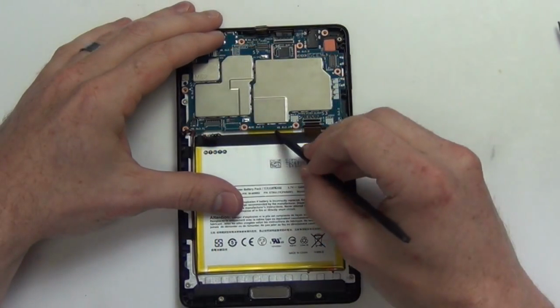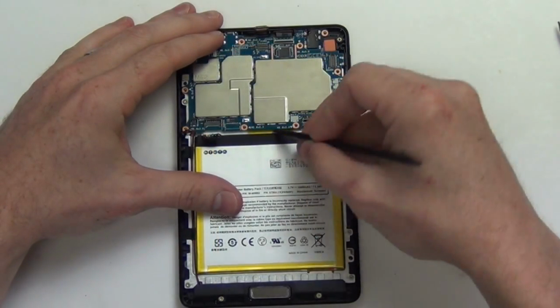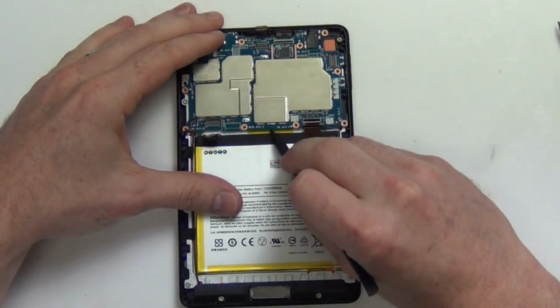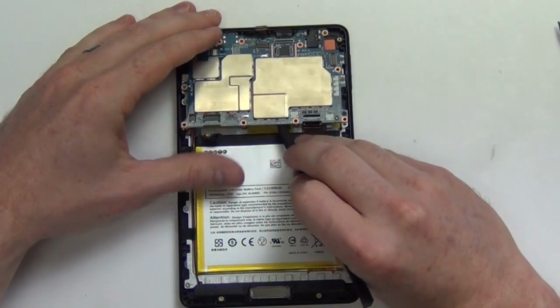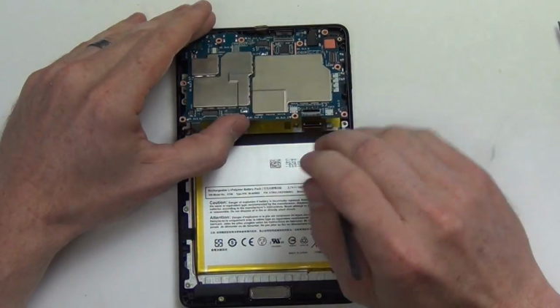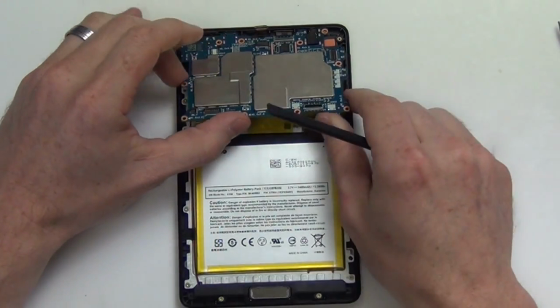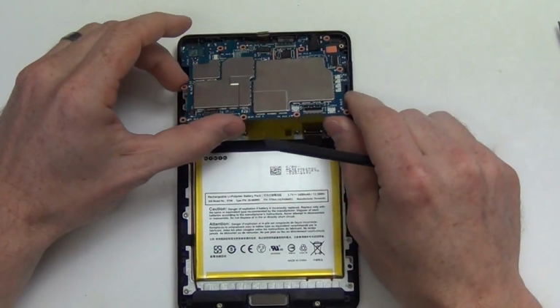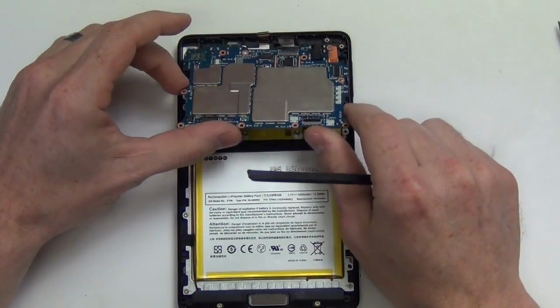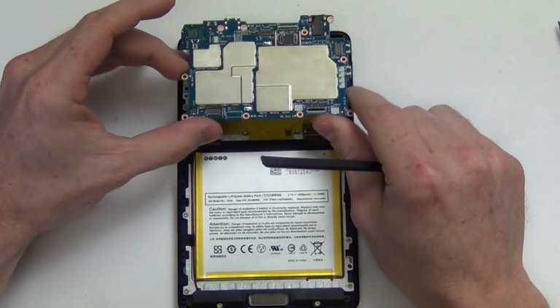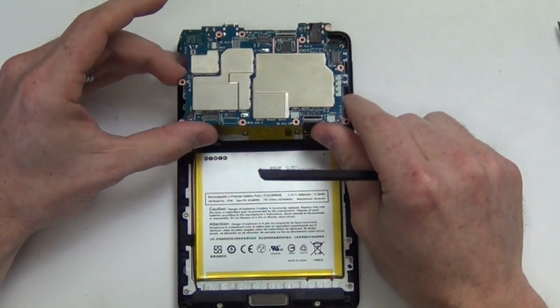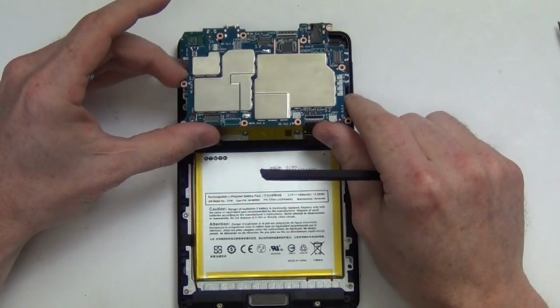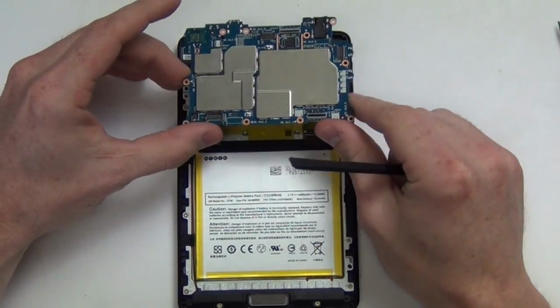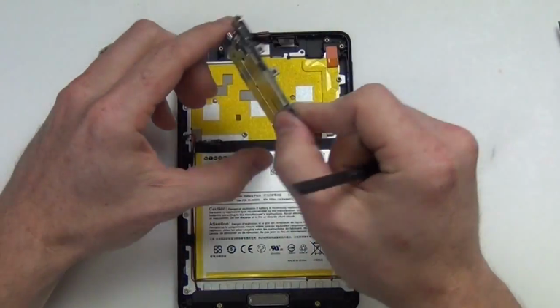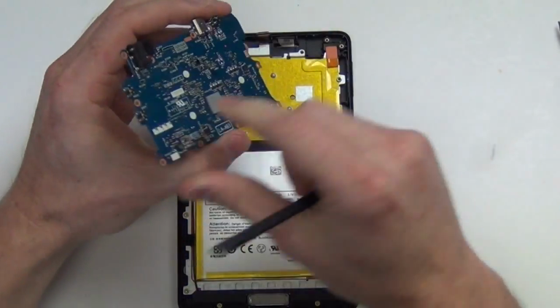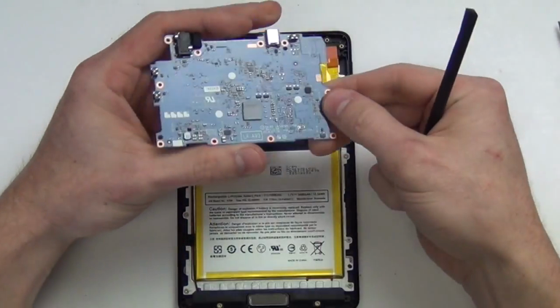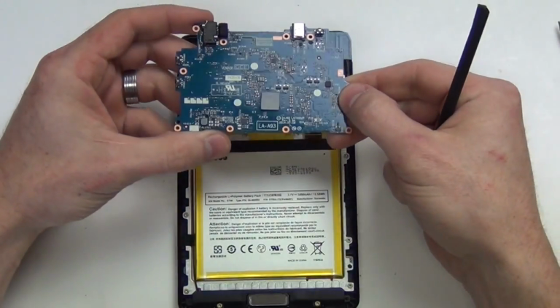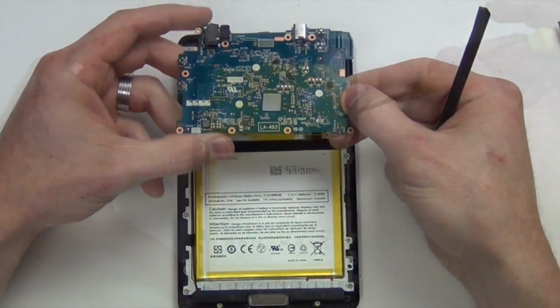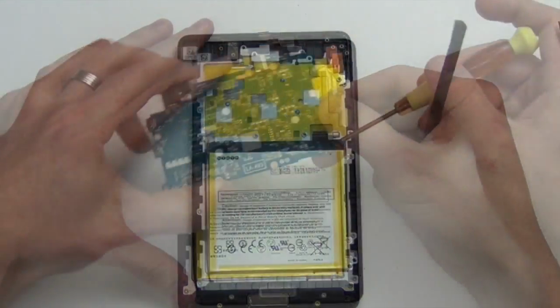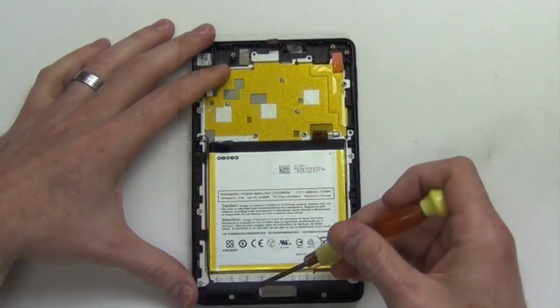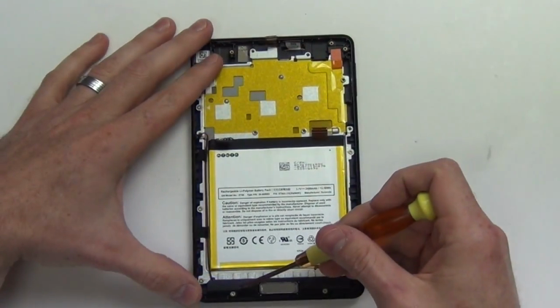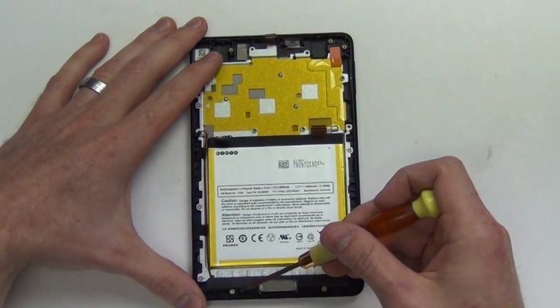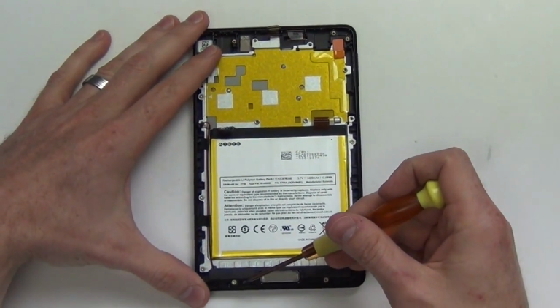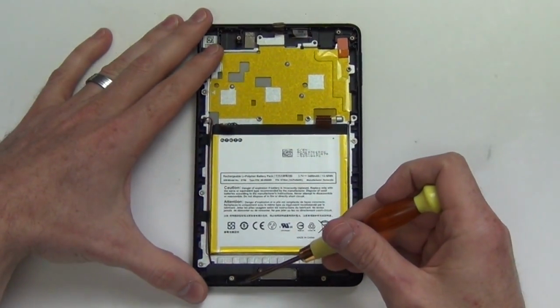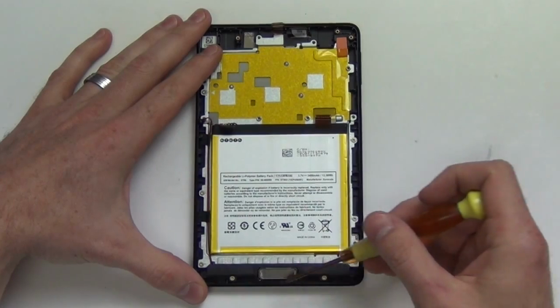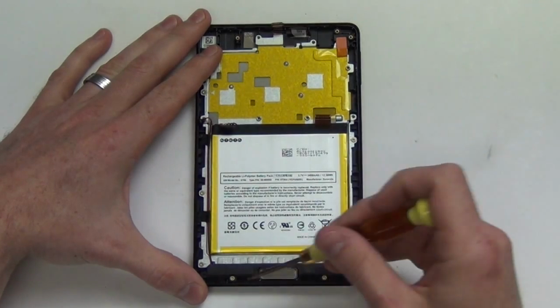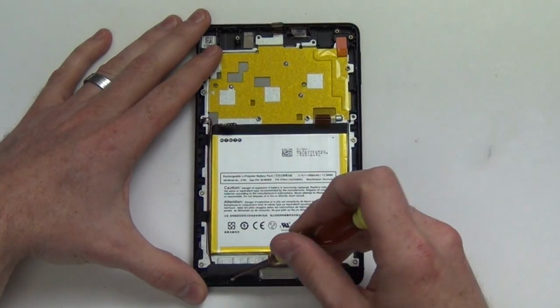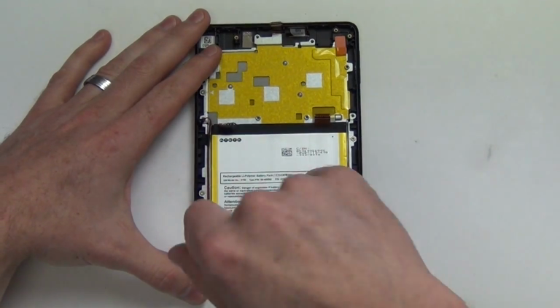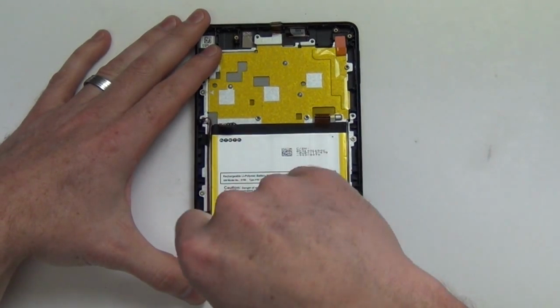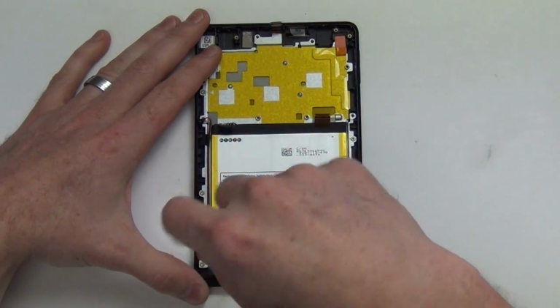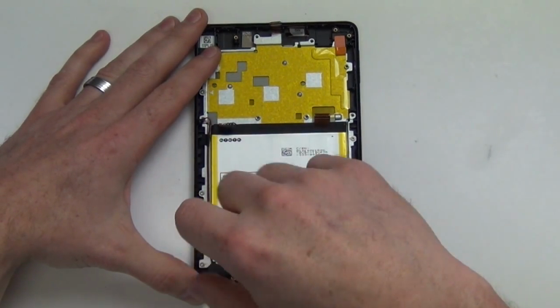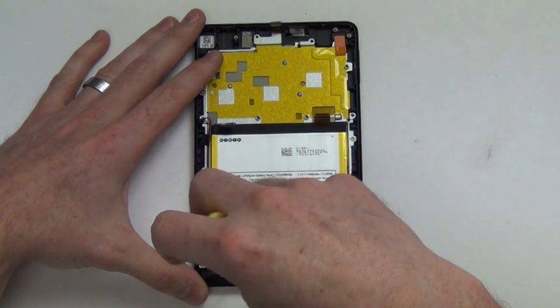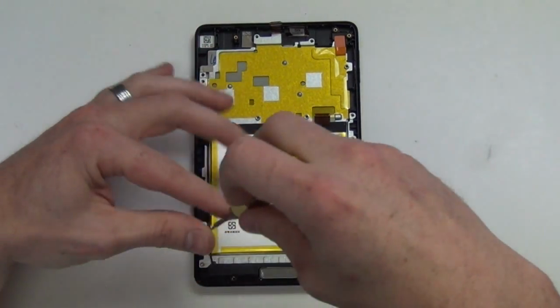Now lift the motherboard up from the bottom and take the board out. Next, remove the two Torx 5 screws from the speaker assembly and then take the assembly out.